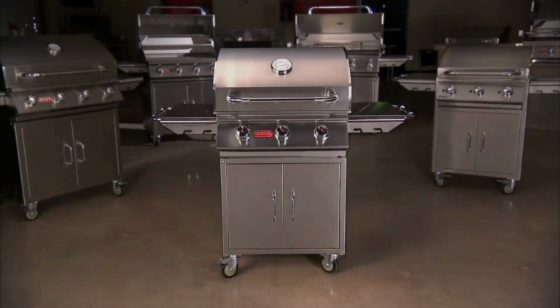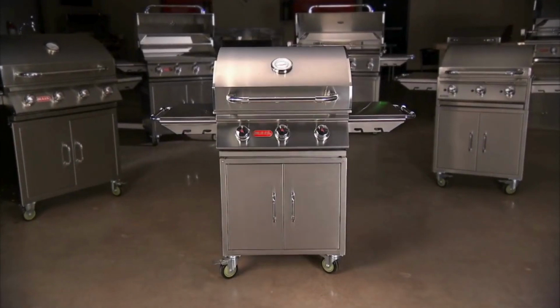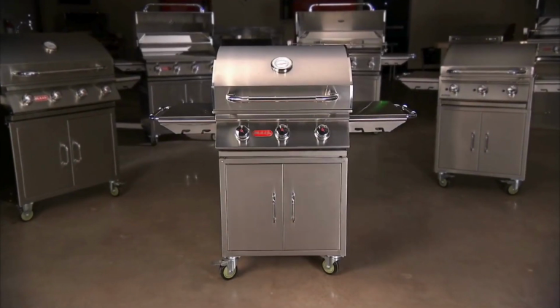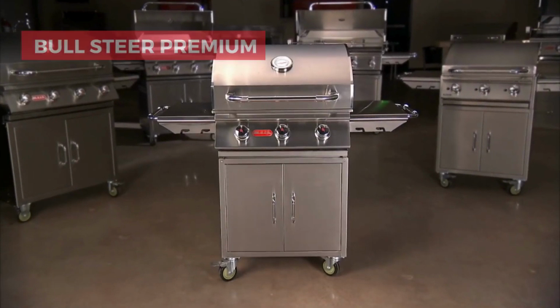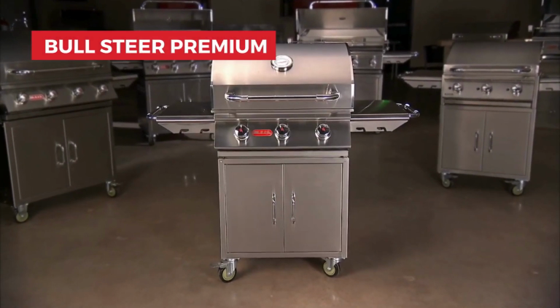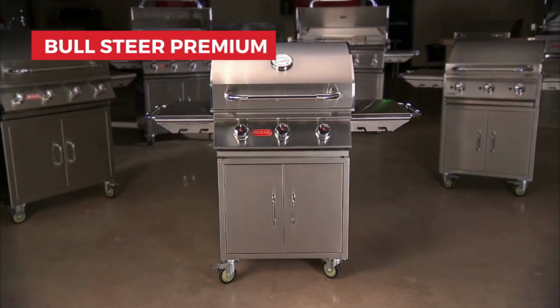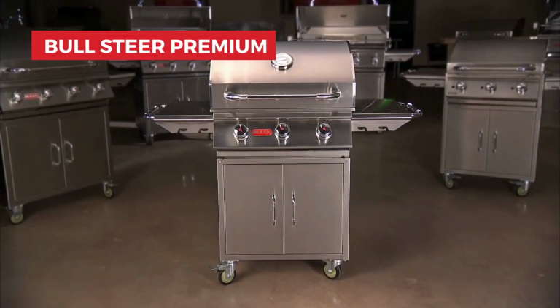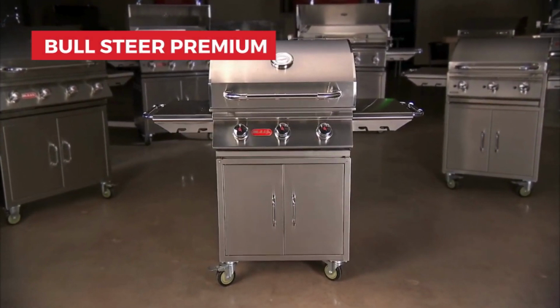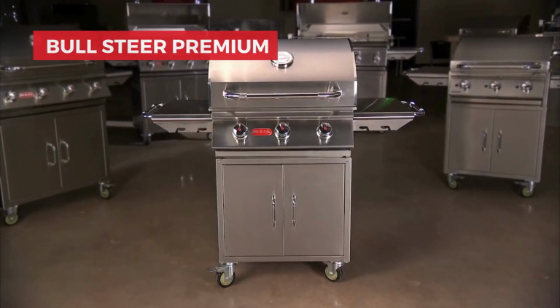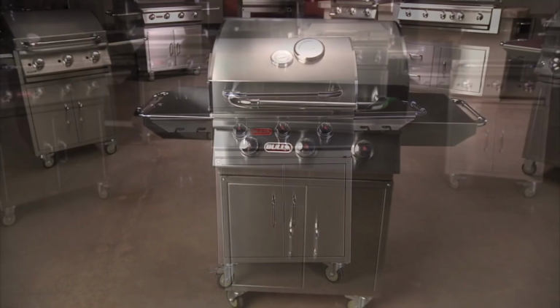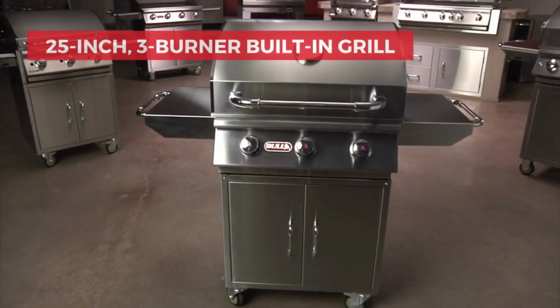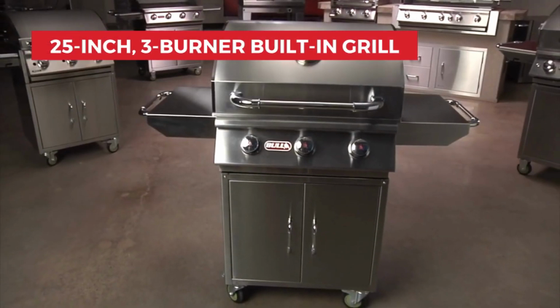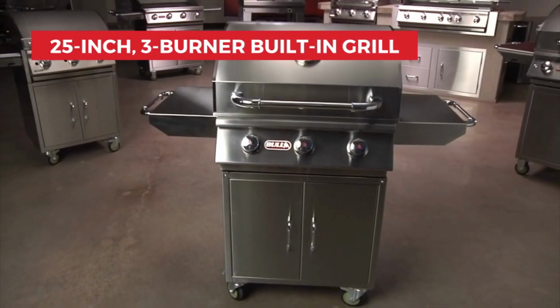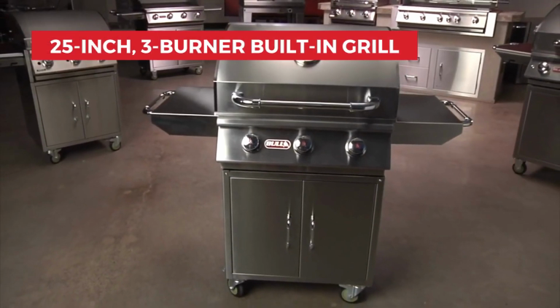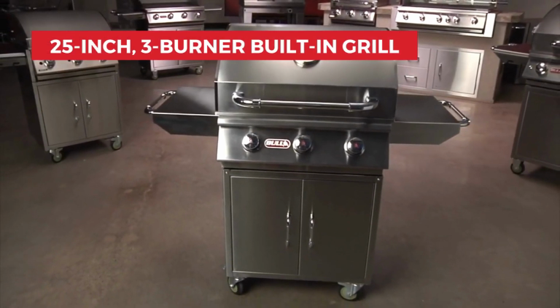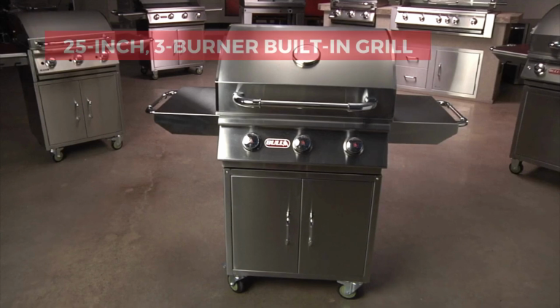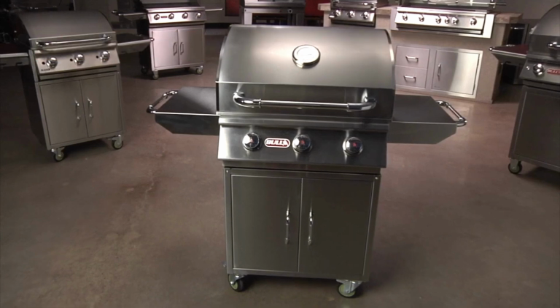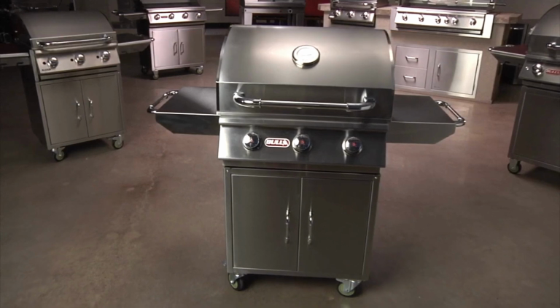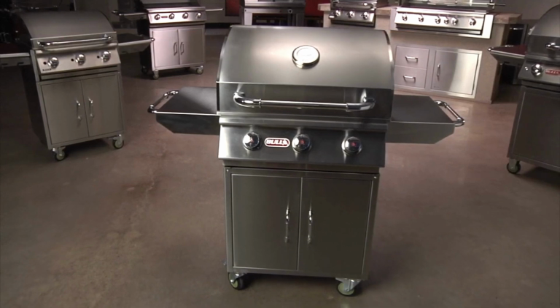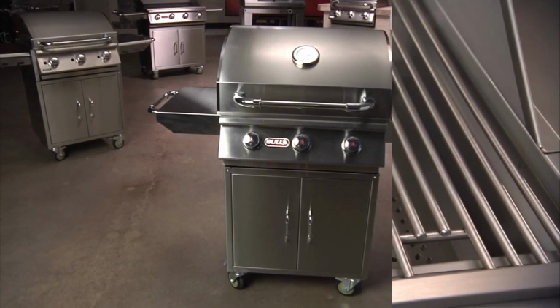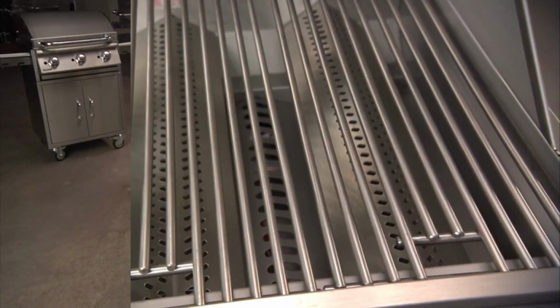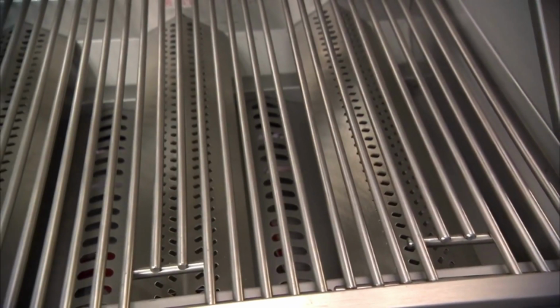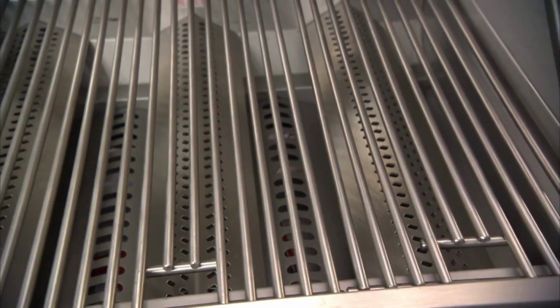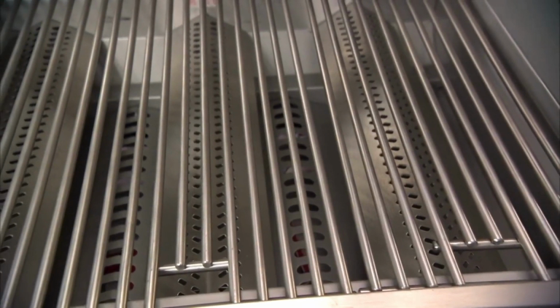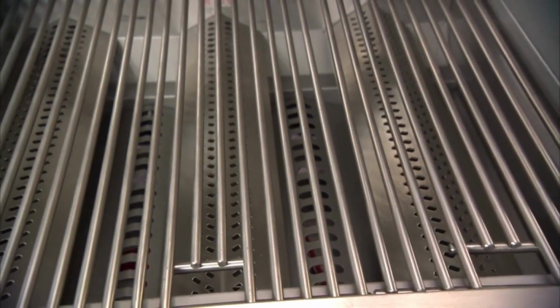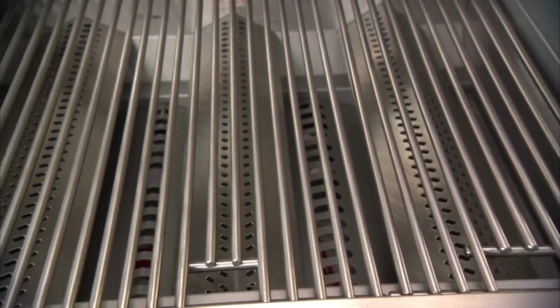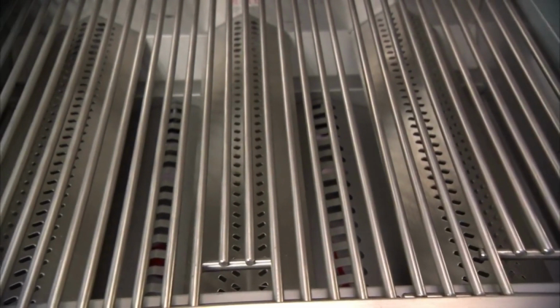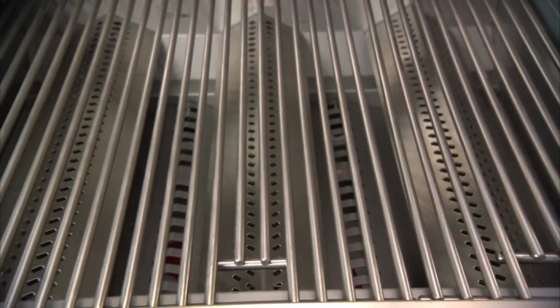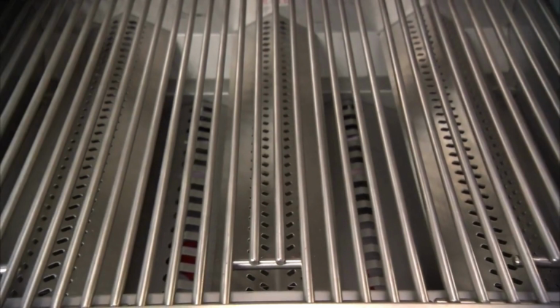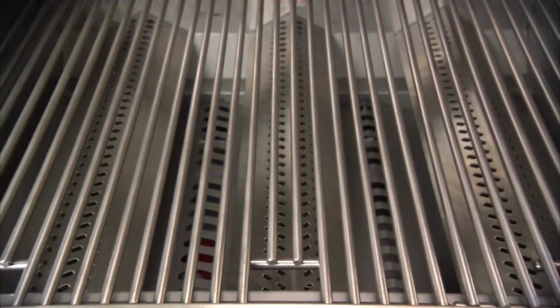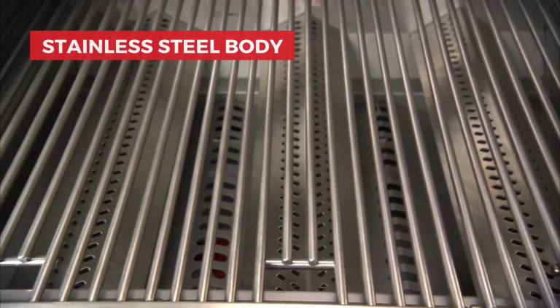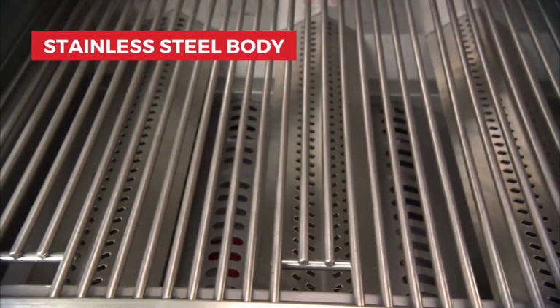Today, let's explore the Bullsteer Premium, a 25-inch, three-burner built-in grill that uses liquid propane. Perfect for anyone who loves grilling, this grill combines style and durability with its stainless steel body.